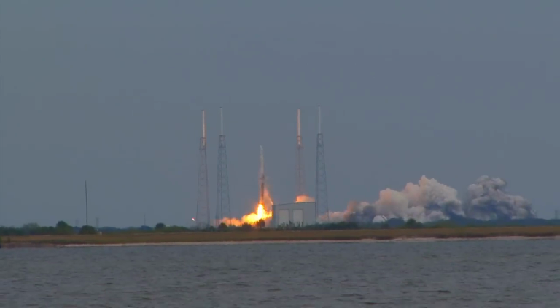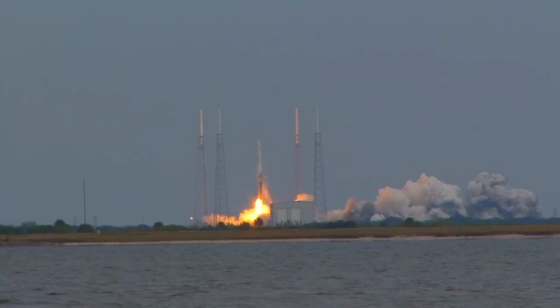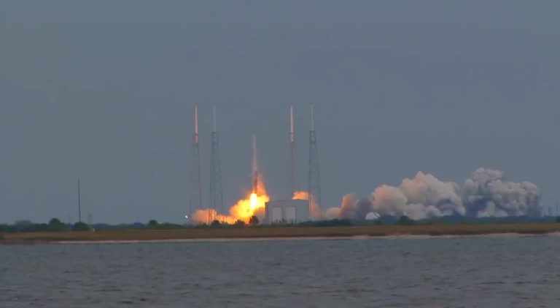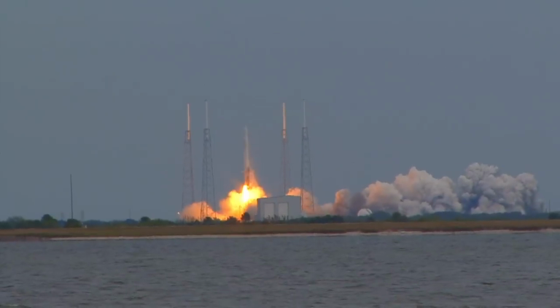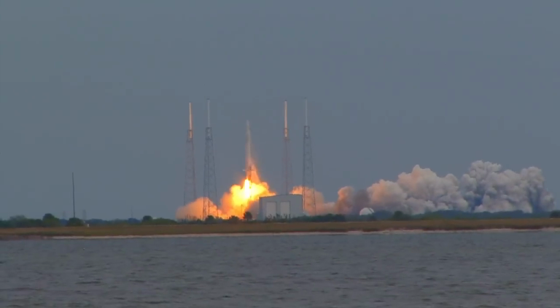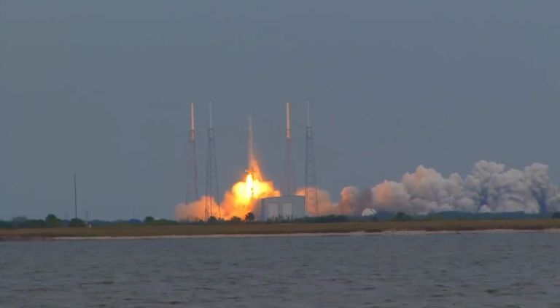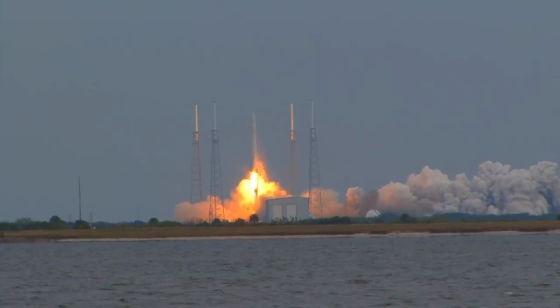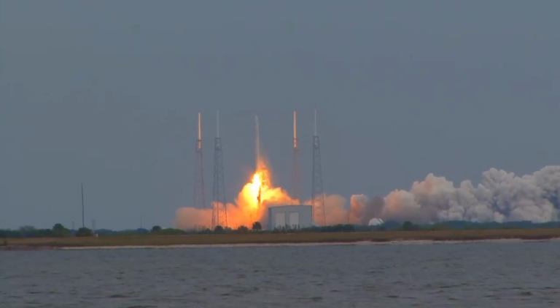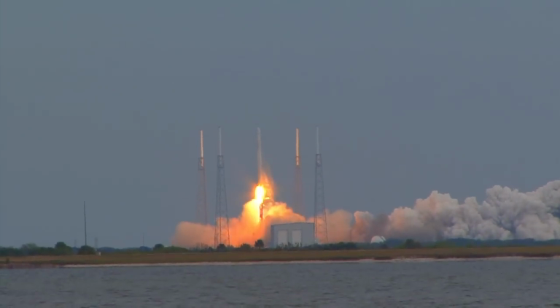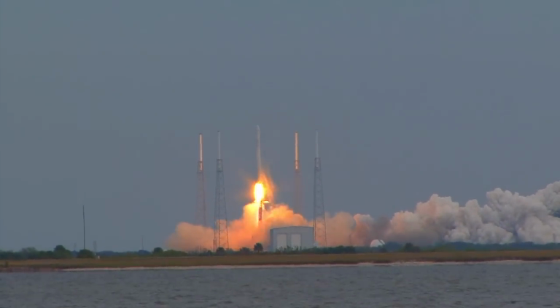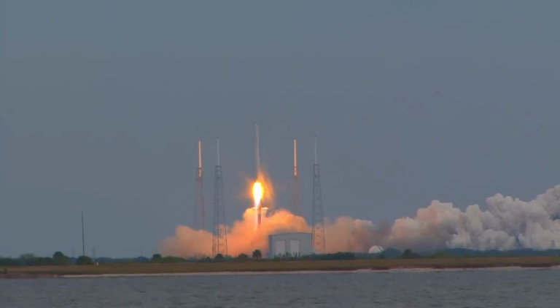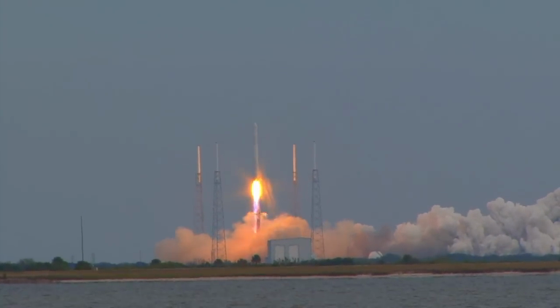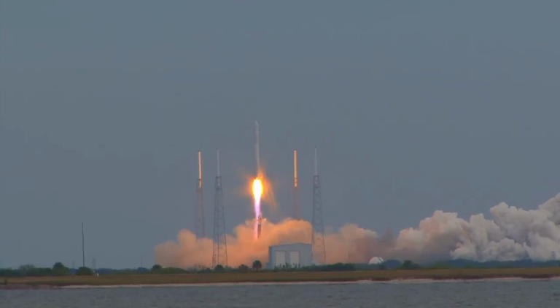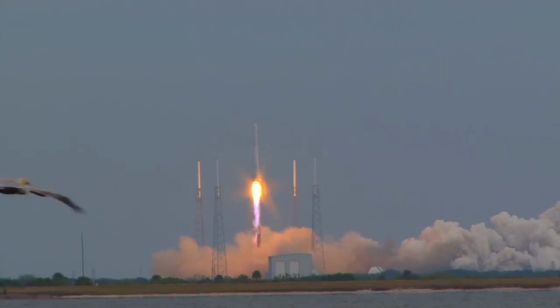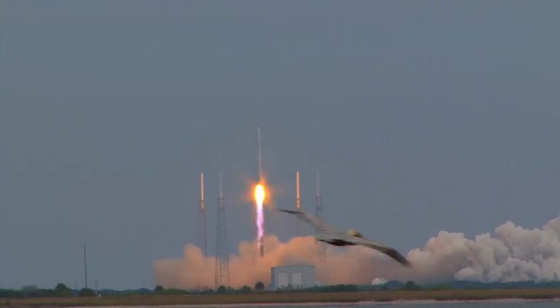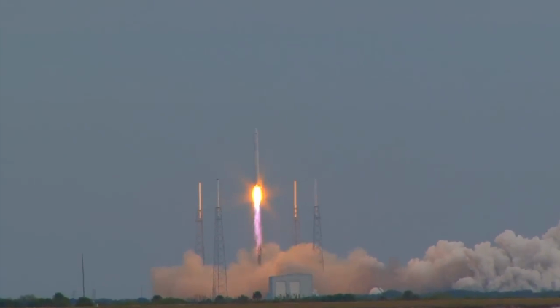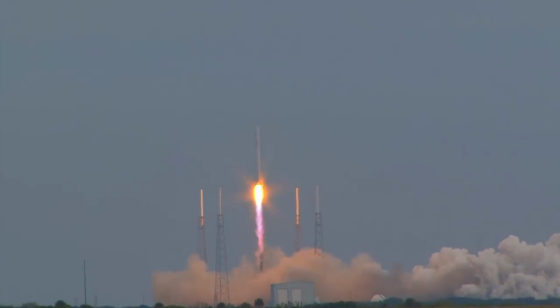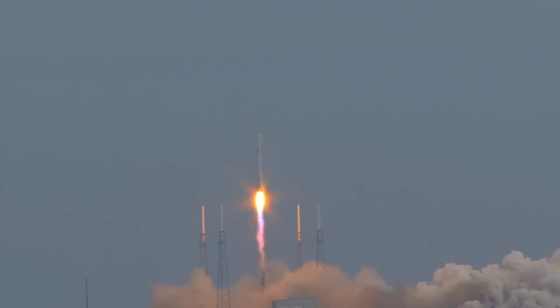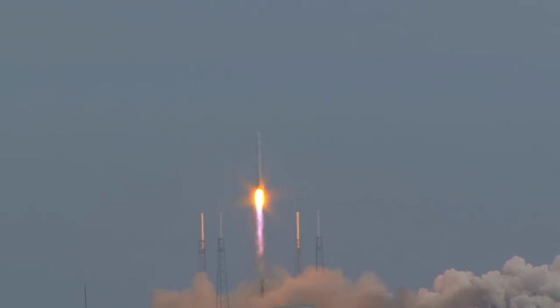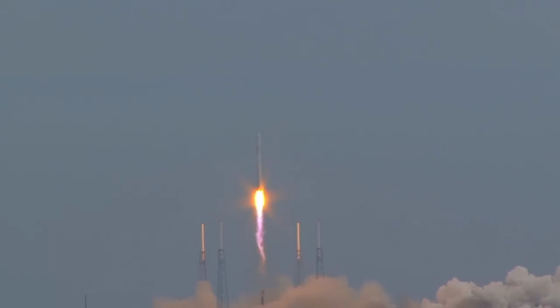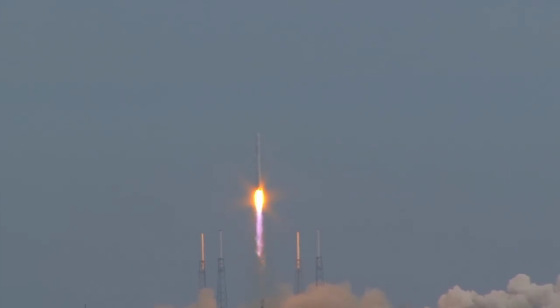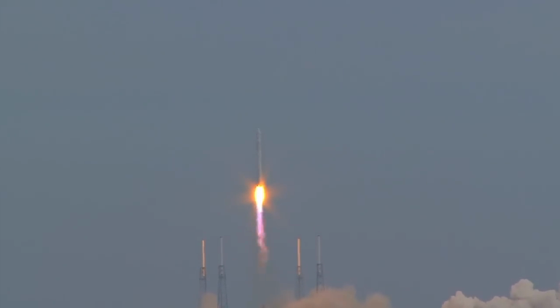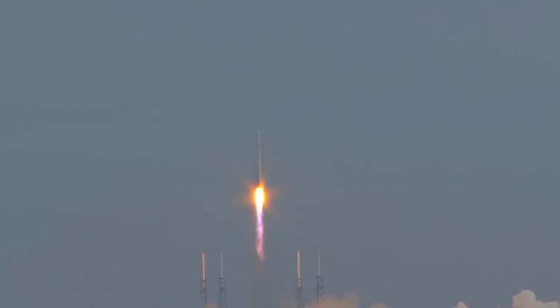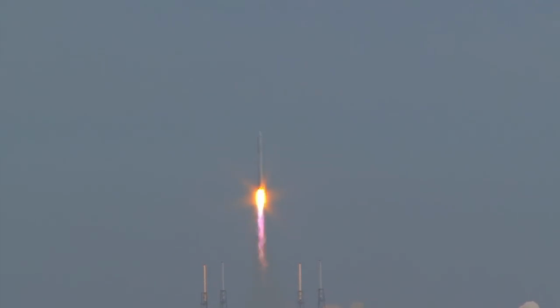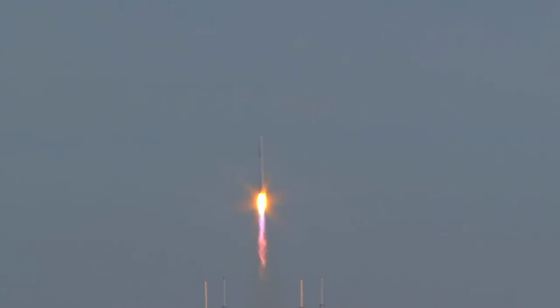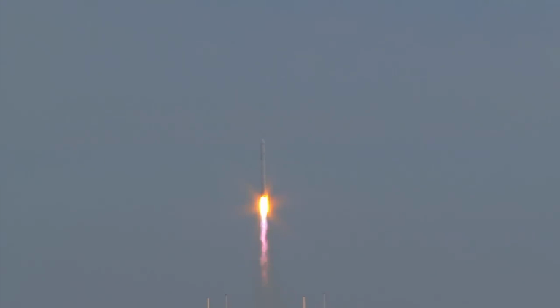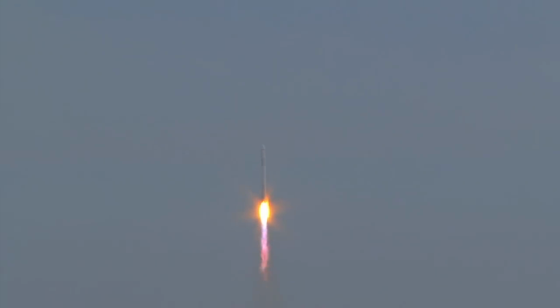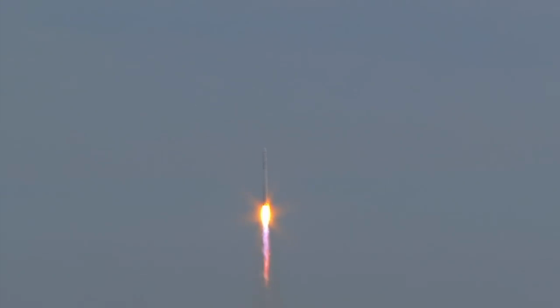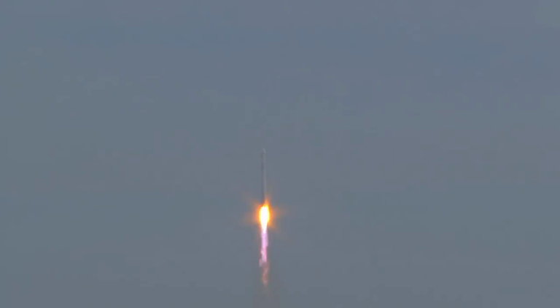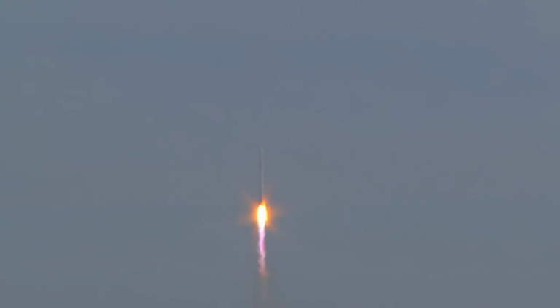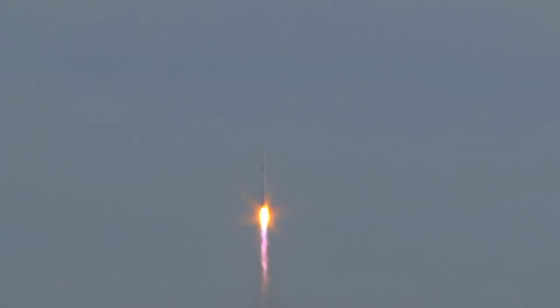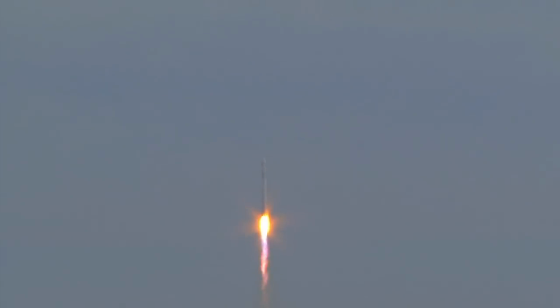And liftoff of the Falcon 9 rocket and Dragon. SpaceX continues America's mission to resupply the International Space Station from U.S. soil.